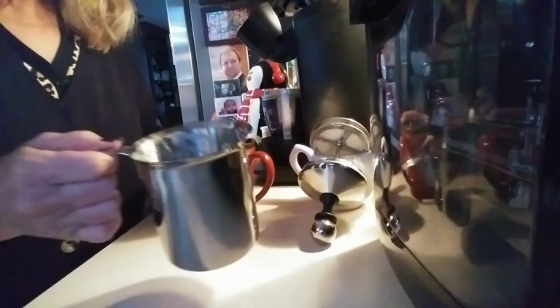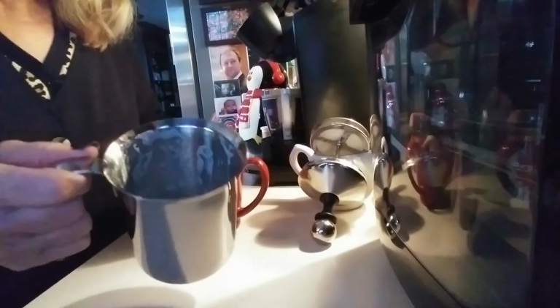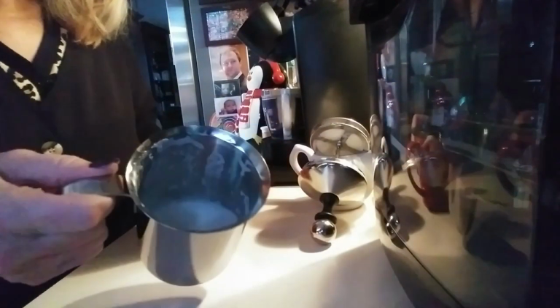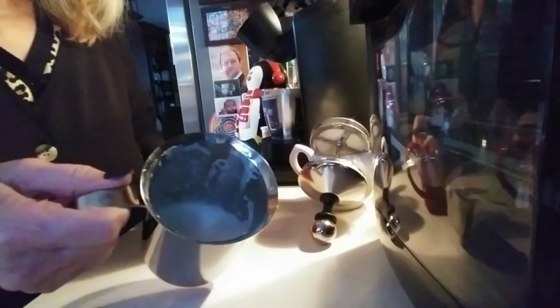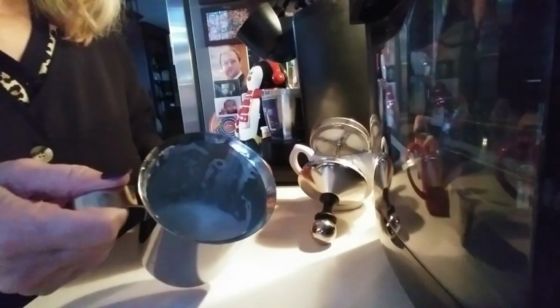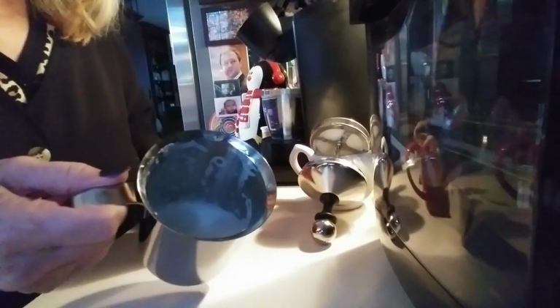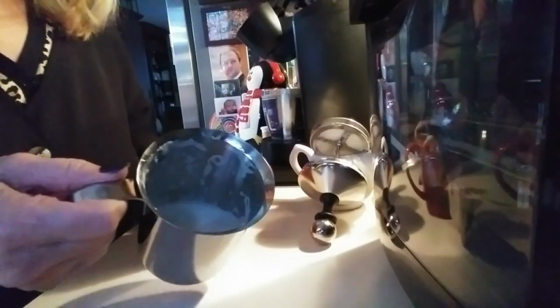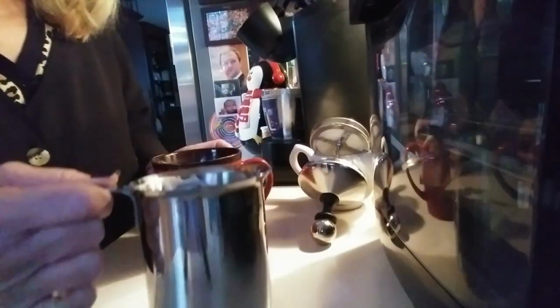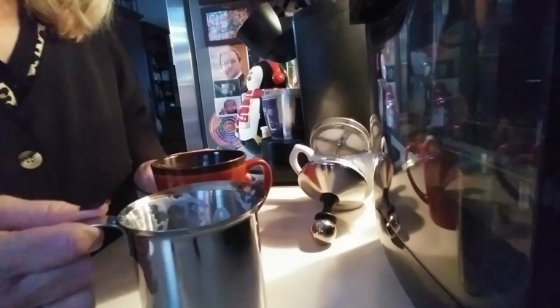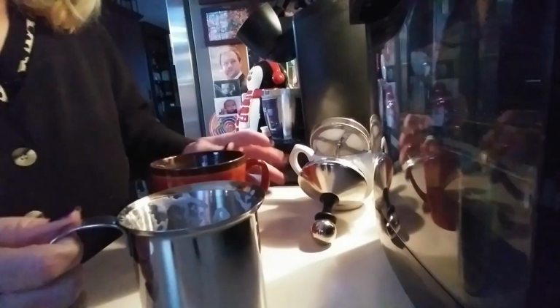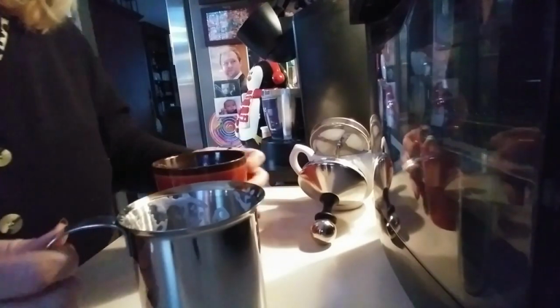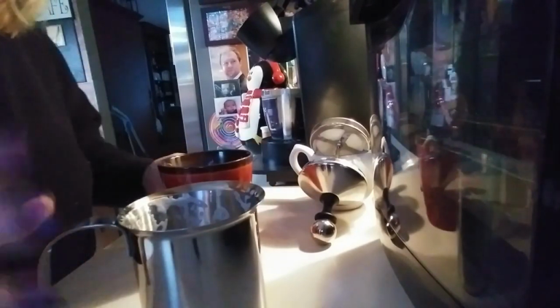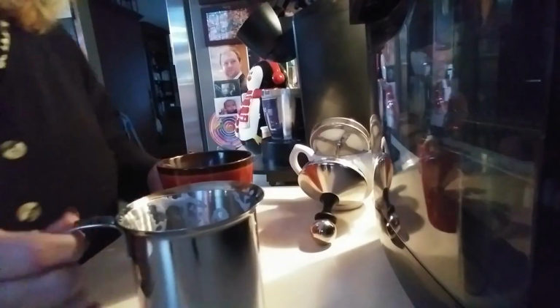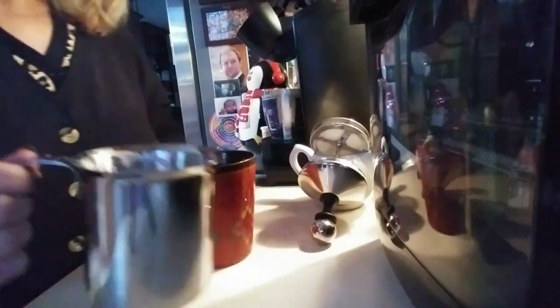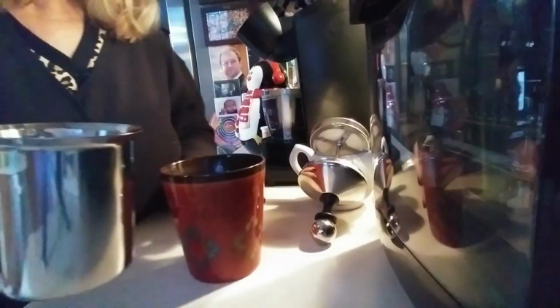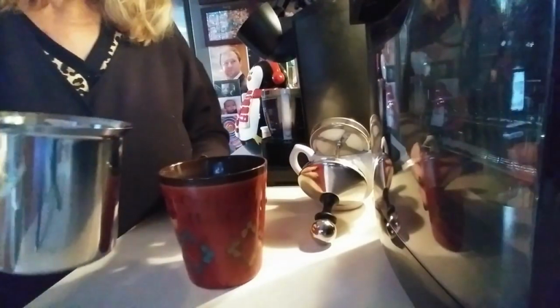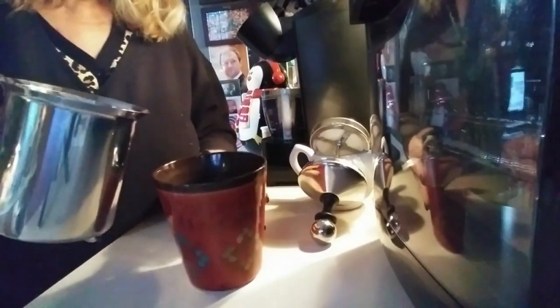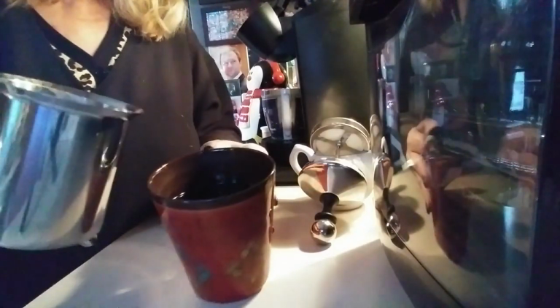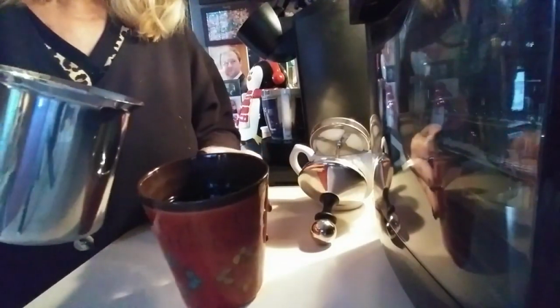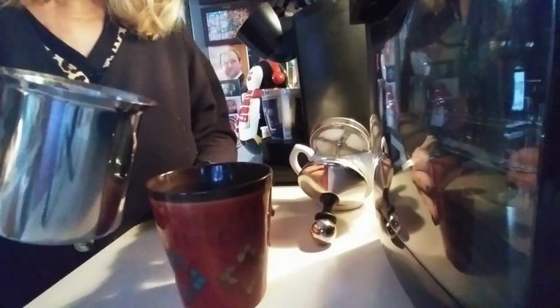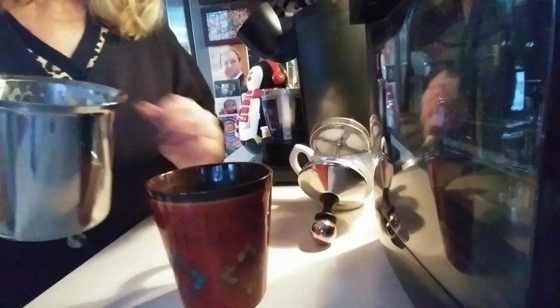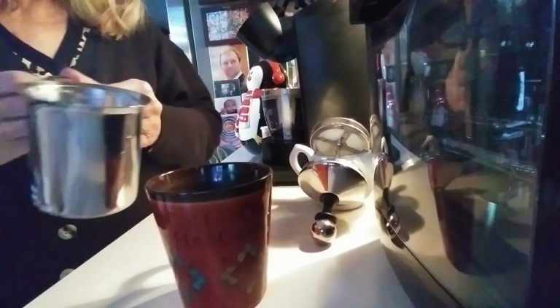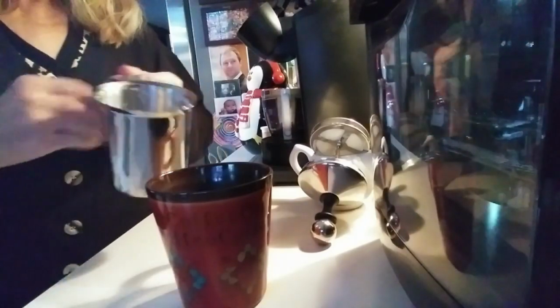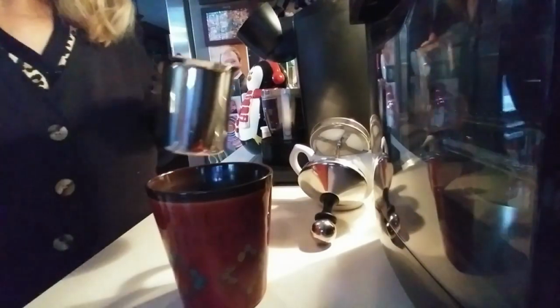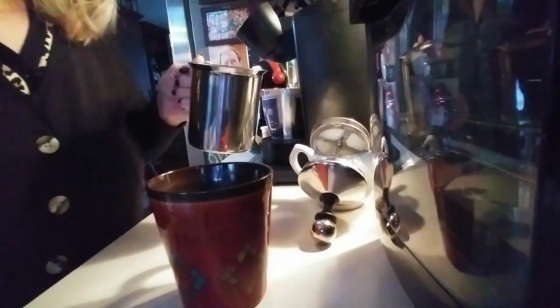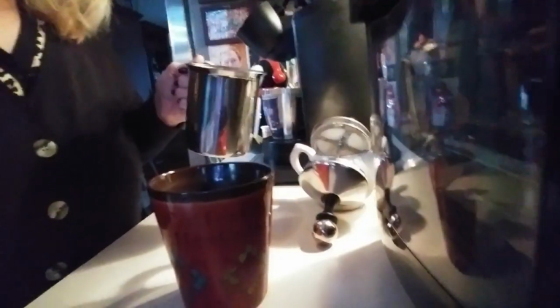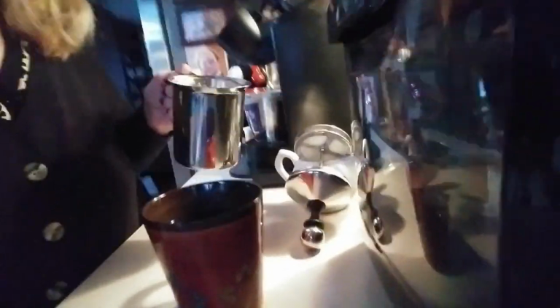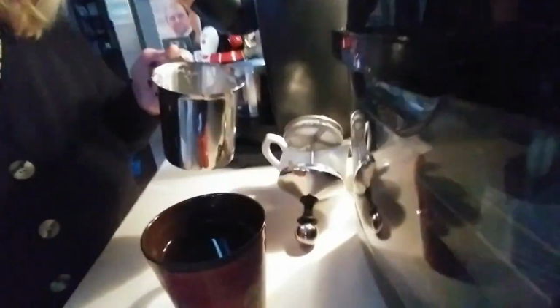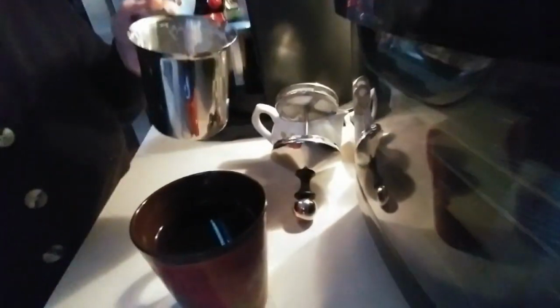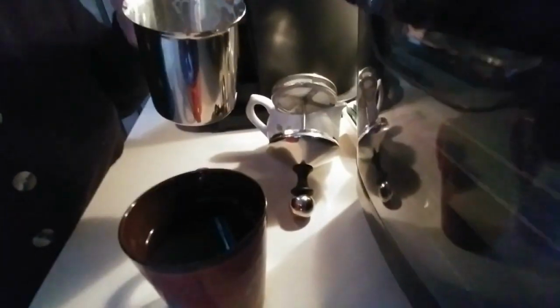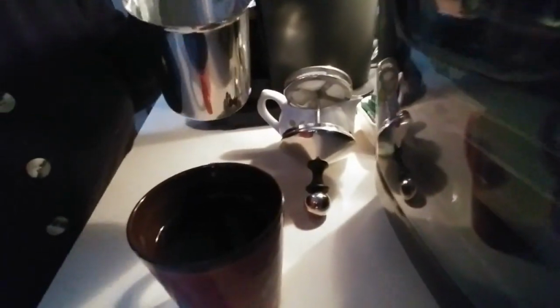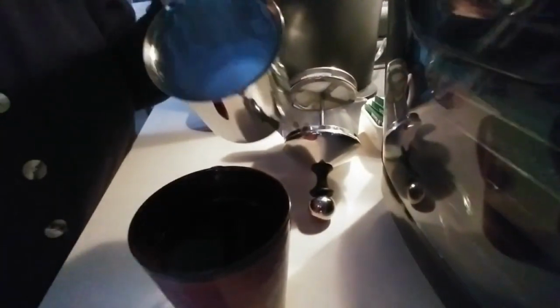Okay, beautiful frothed soy milk — it really whips up nicely. I'm going to pour it in, let me get a good angle for you.